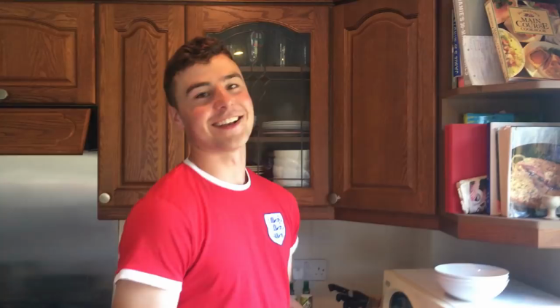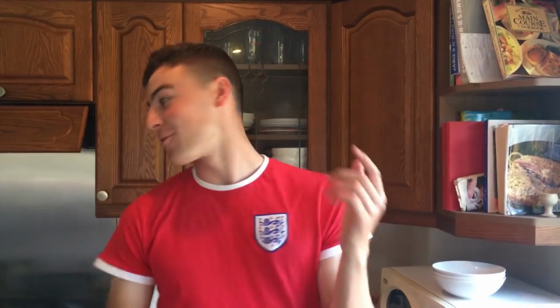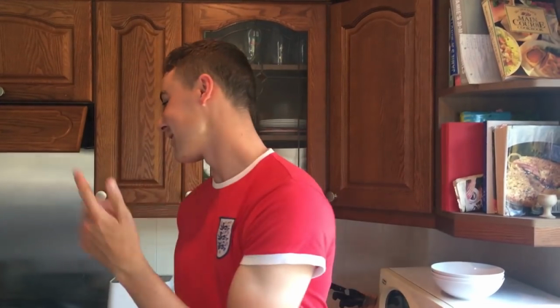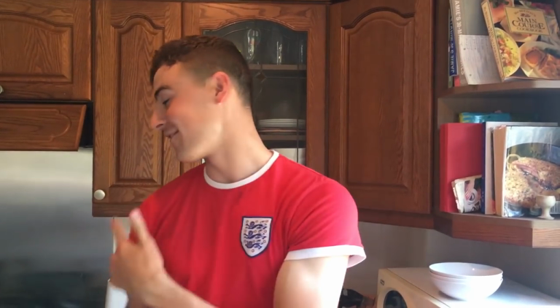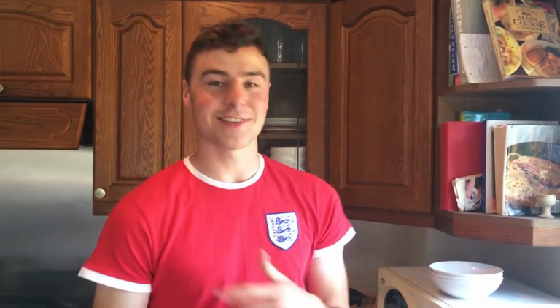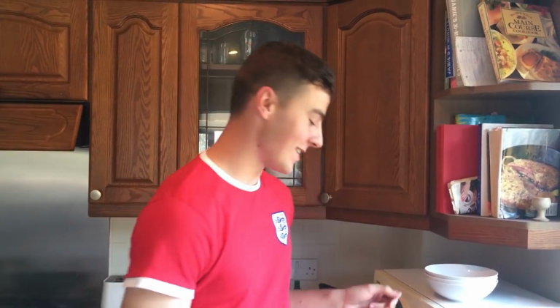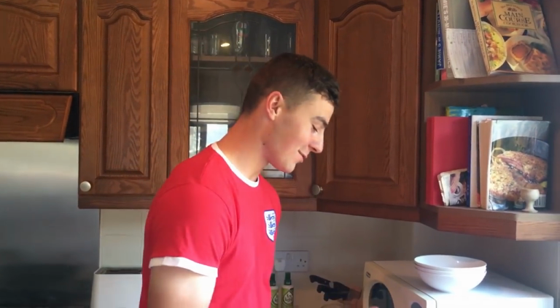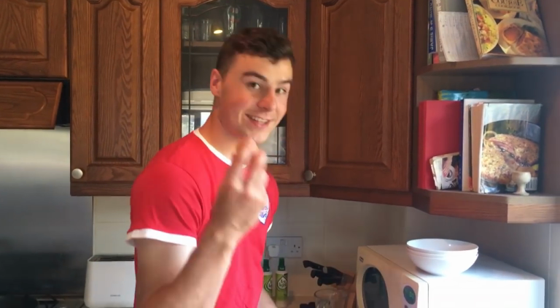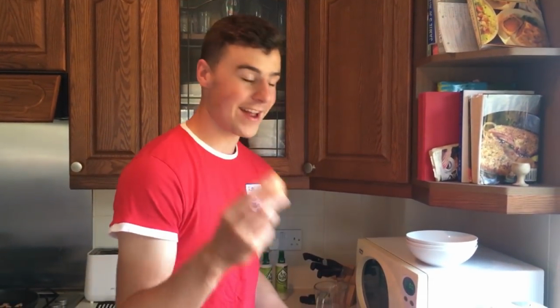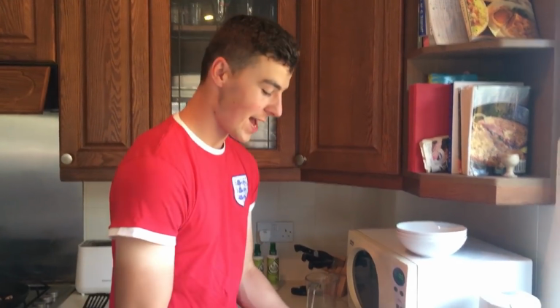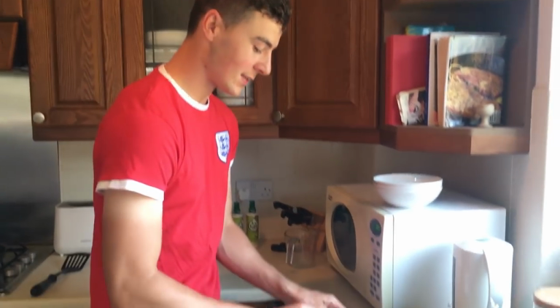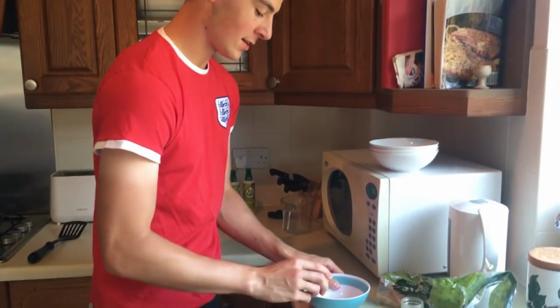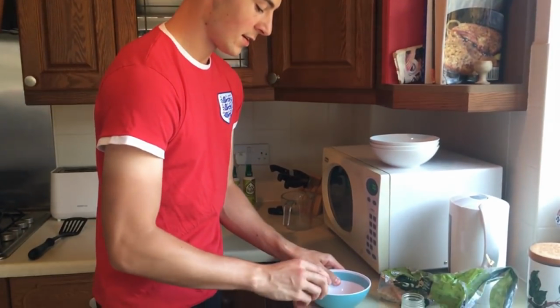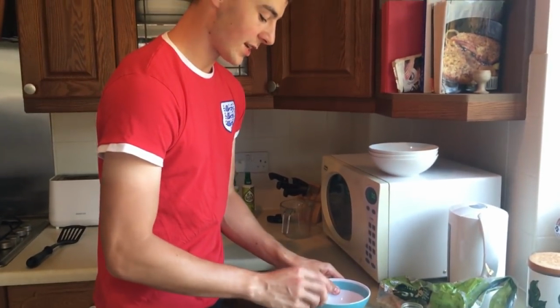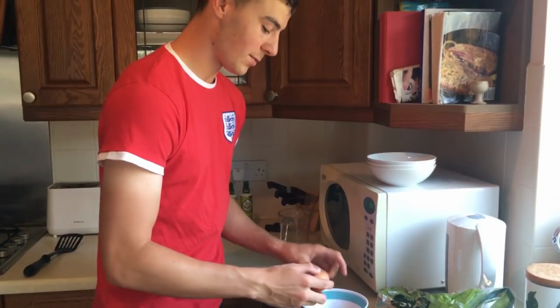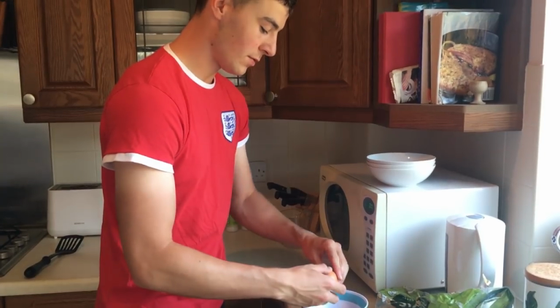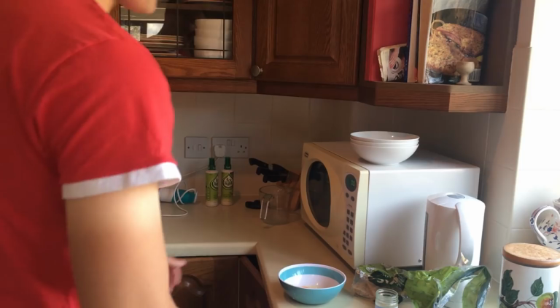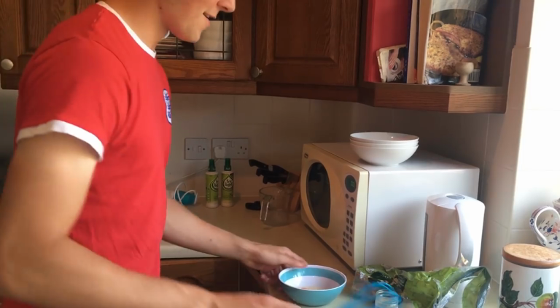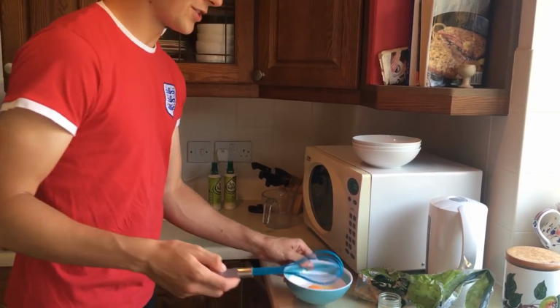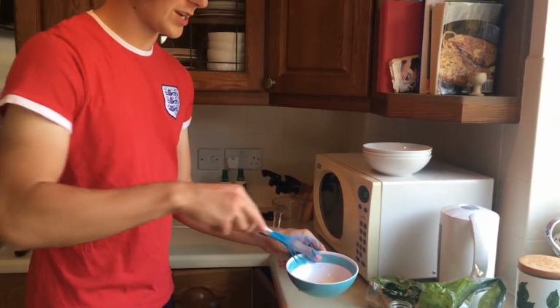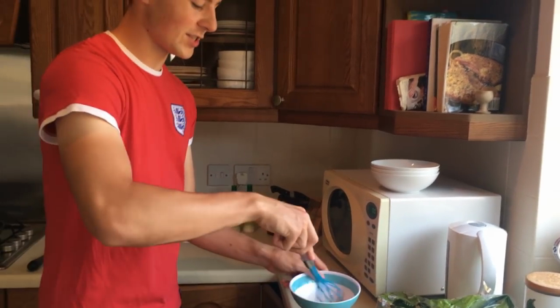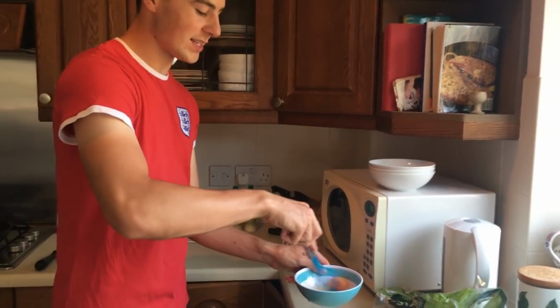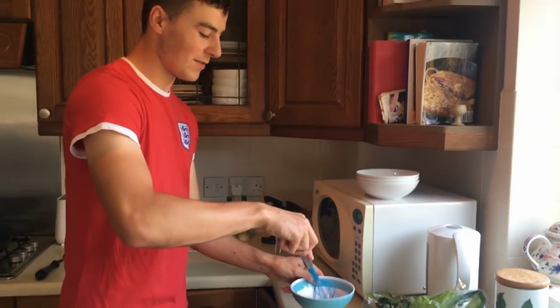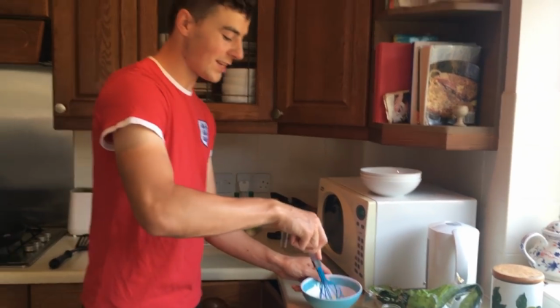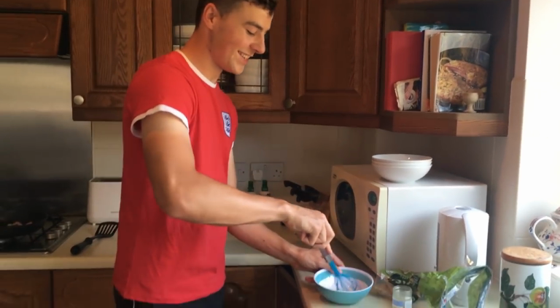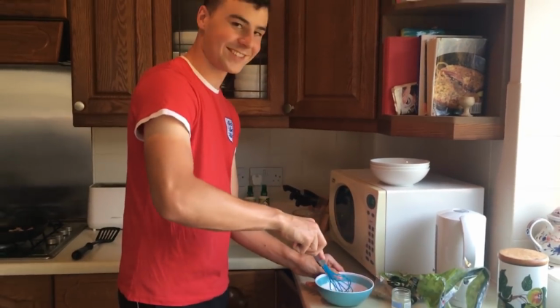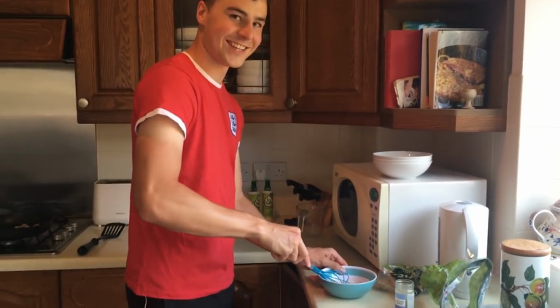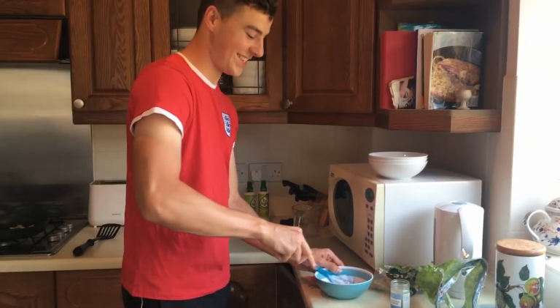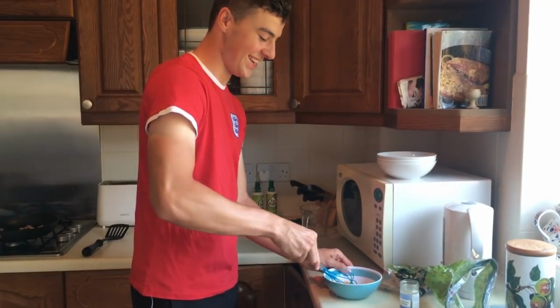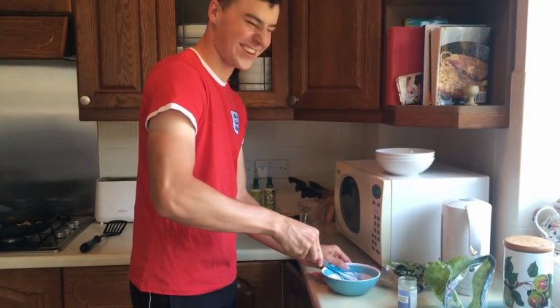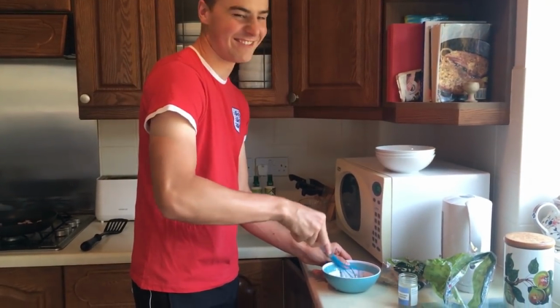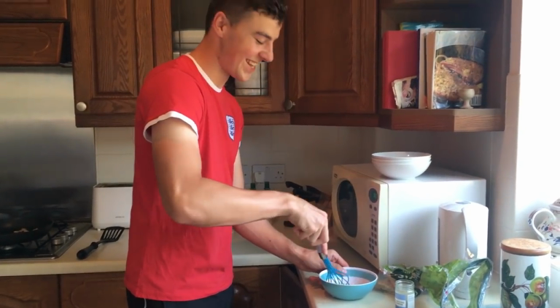While you're waiting for that to cook, what you want to be doing is get your egg and crack it into a bowl. Once you've cracked your egg, you start whizzing it with a whizzer — we're calling it a whizzer today.